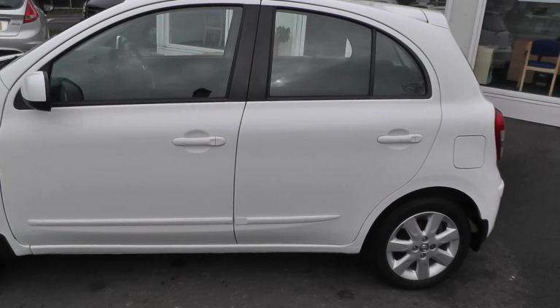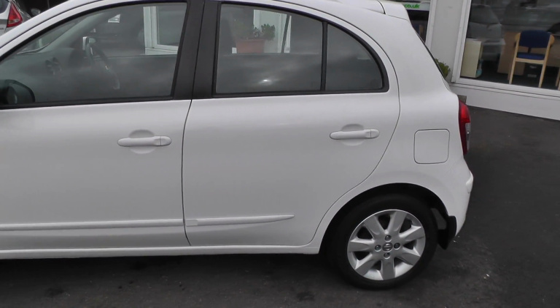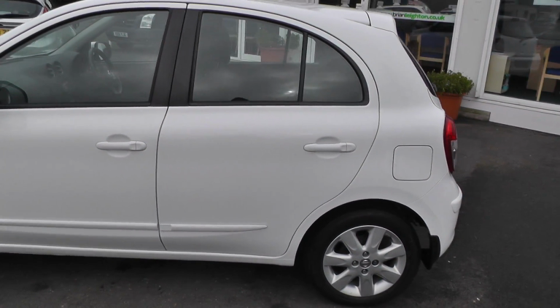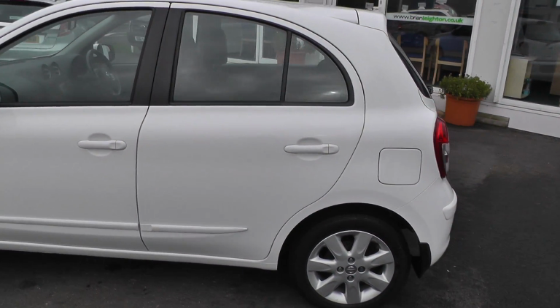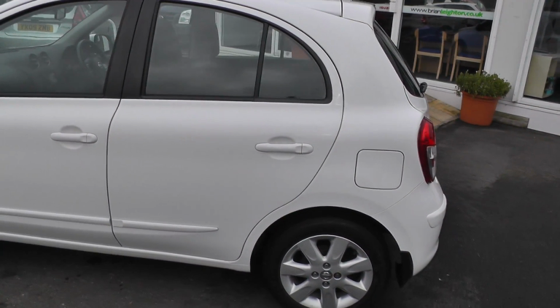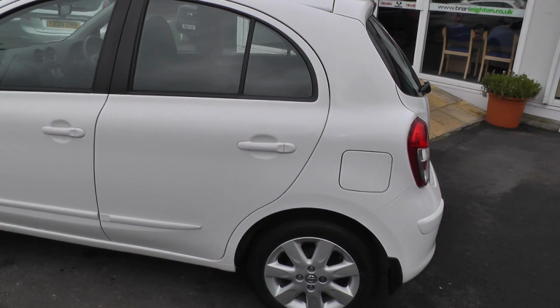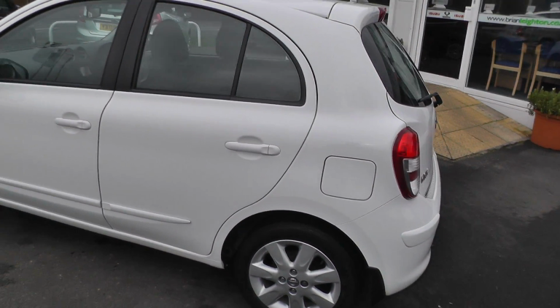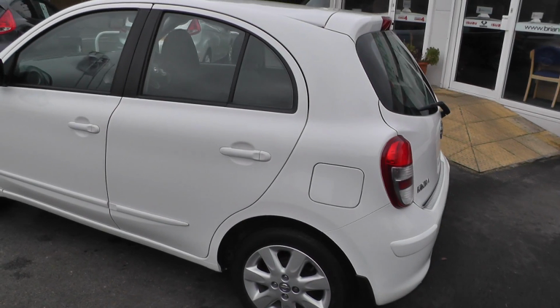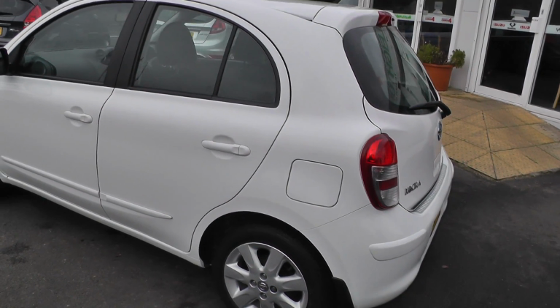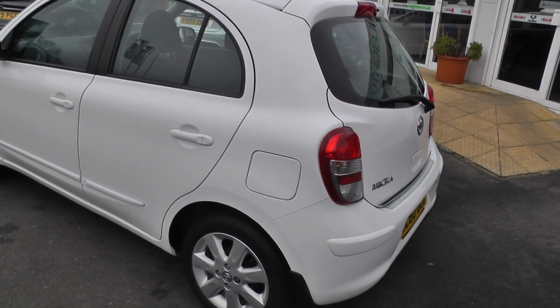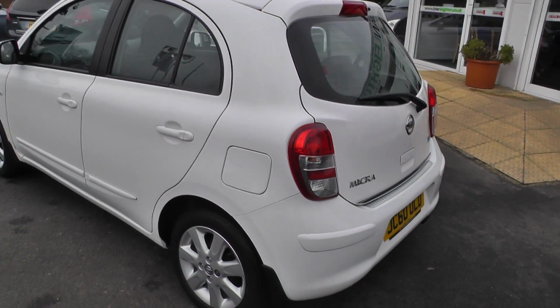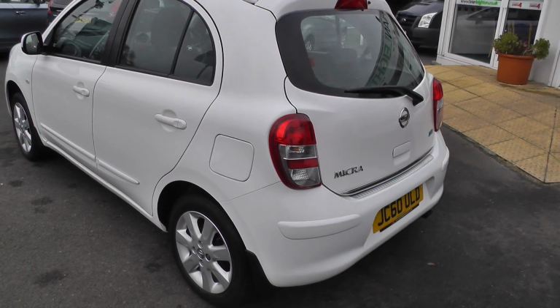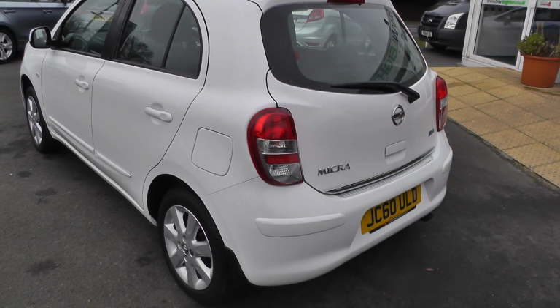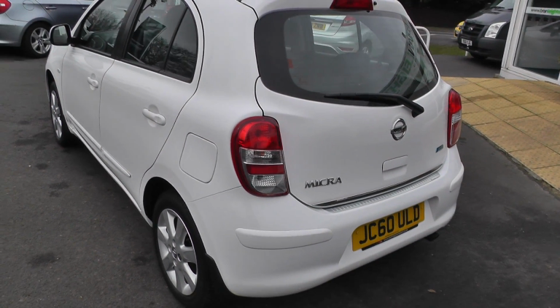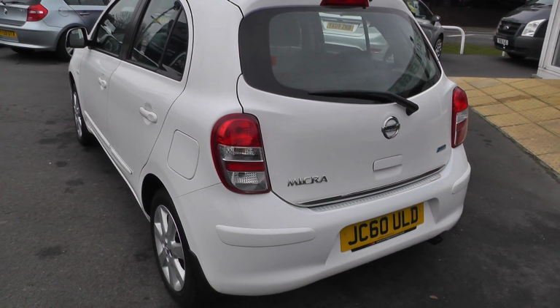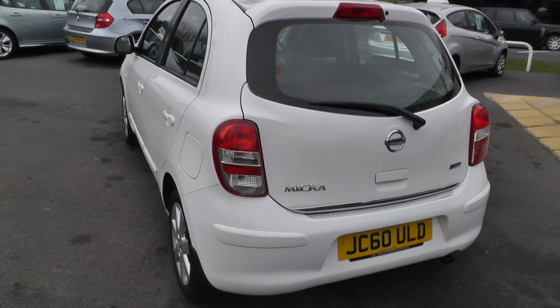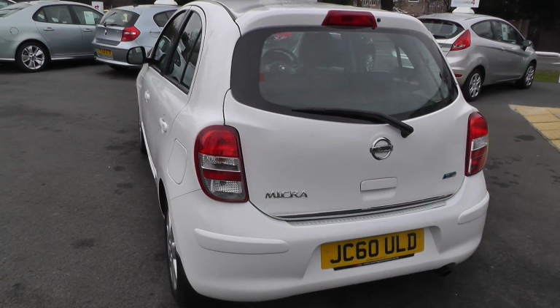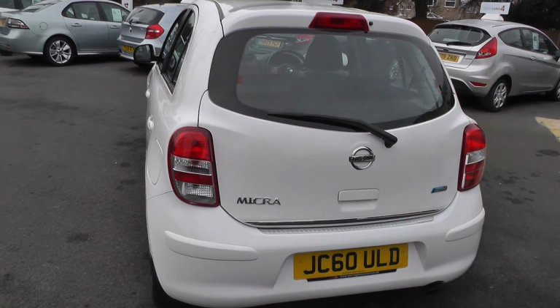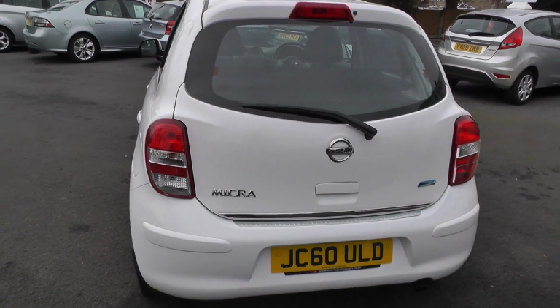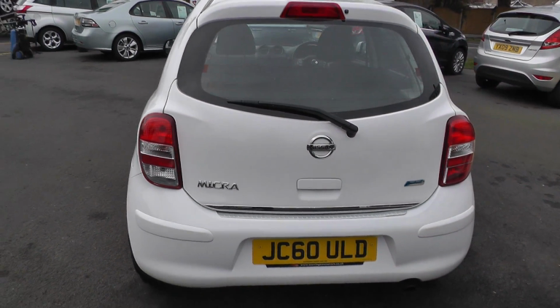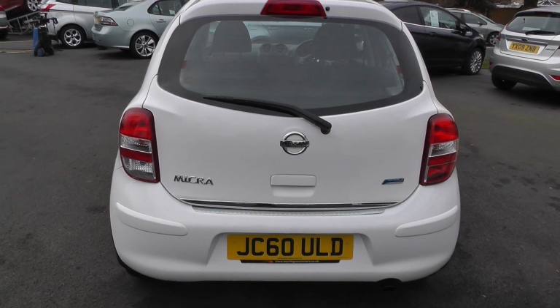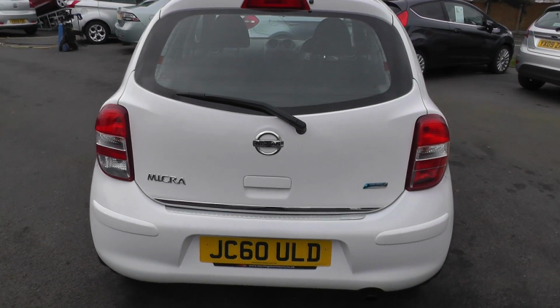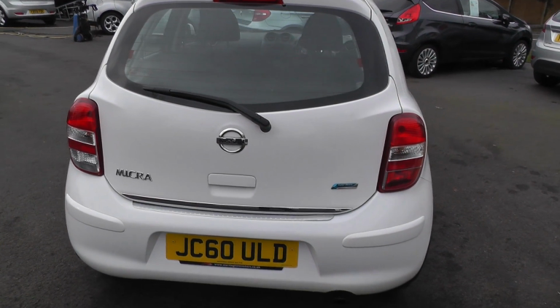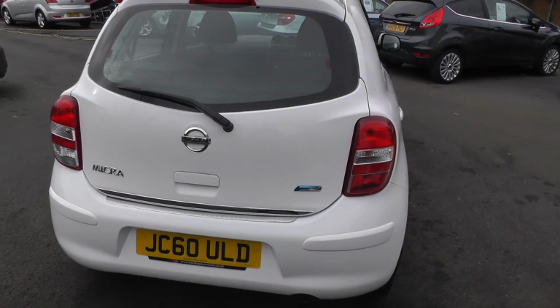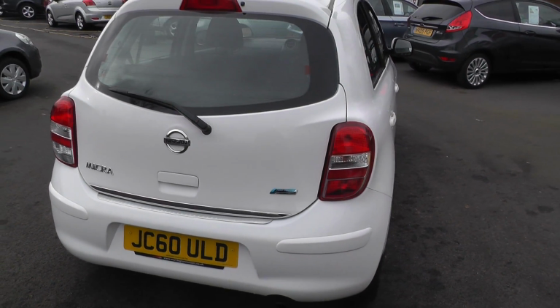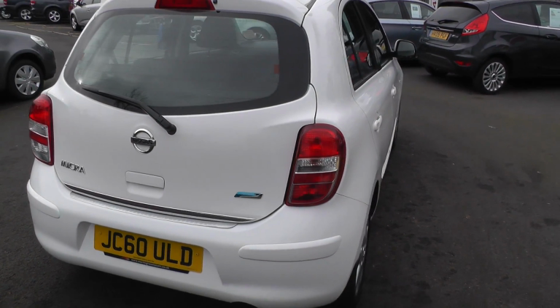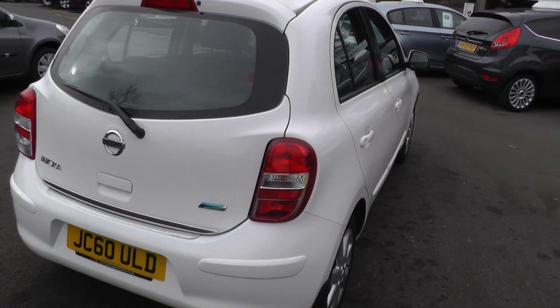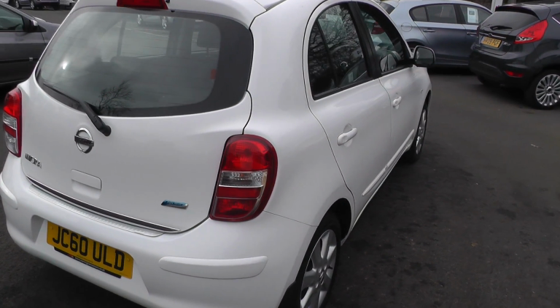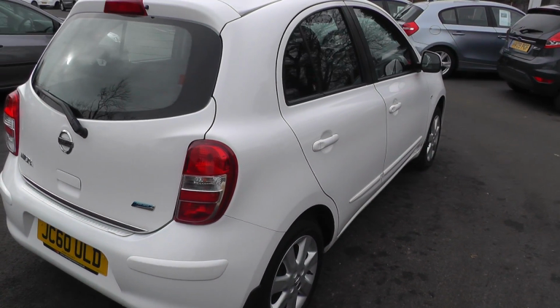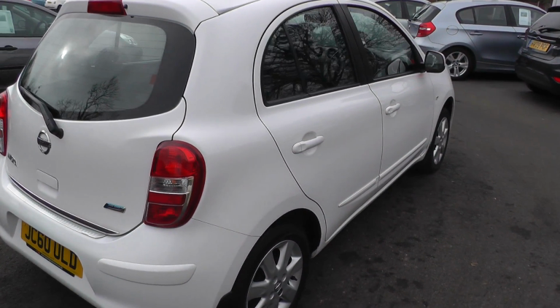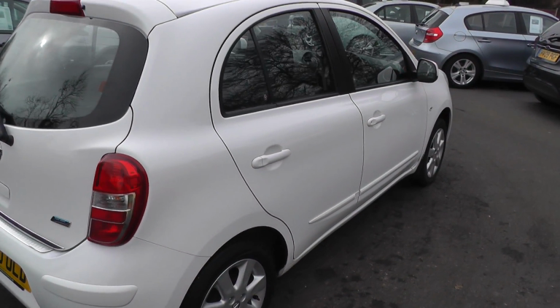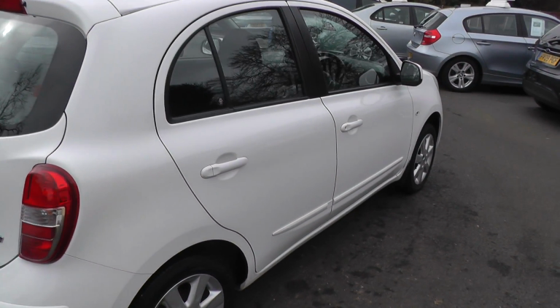It comes with alloy wheels and is prepared under the Nissan Cared For program, which means you'll receive a minimum of 12 months warranty, 12 months Pan-European breakdown cover, as well as being fully workshop prepared and coming with MOT test insurance.